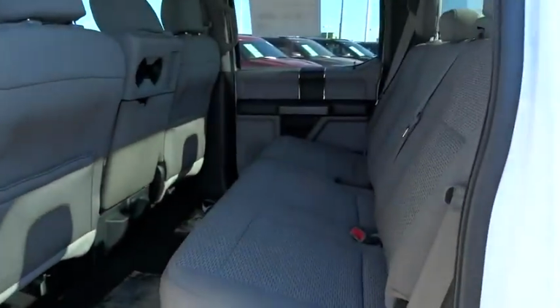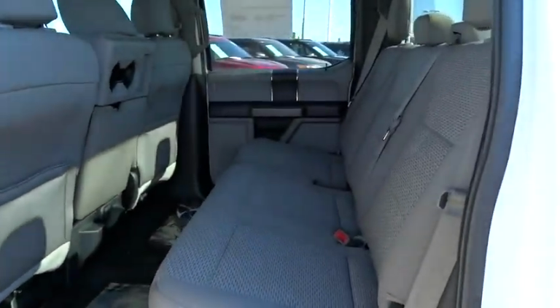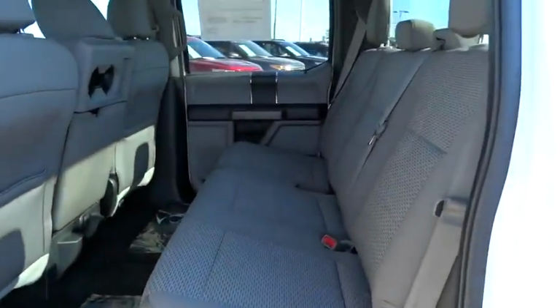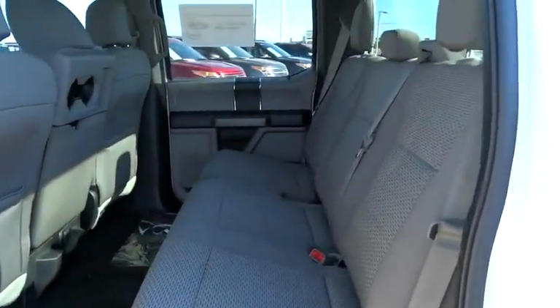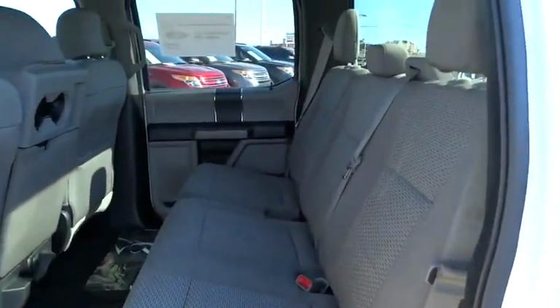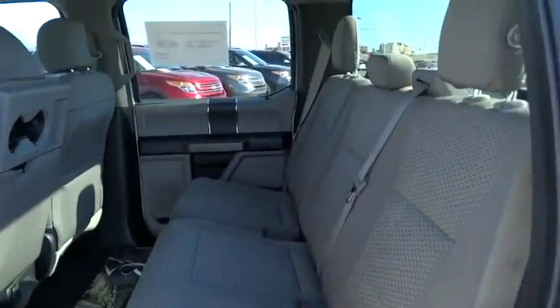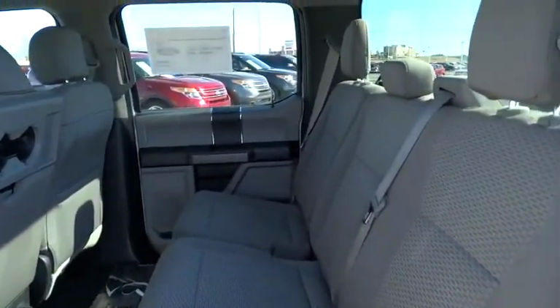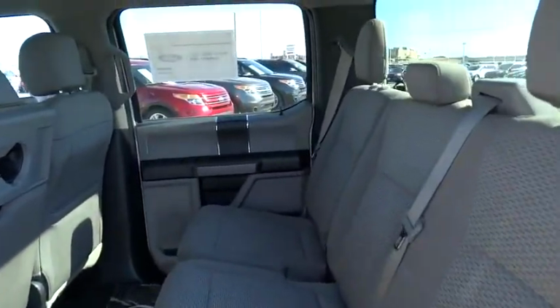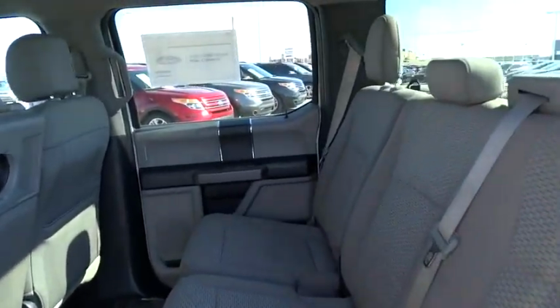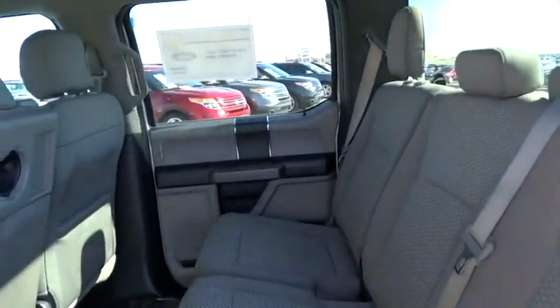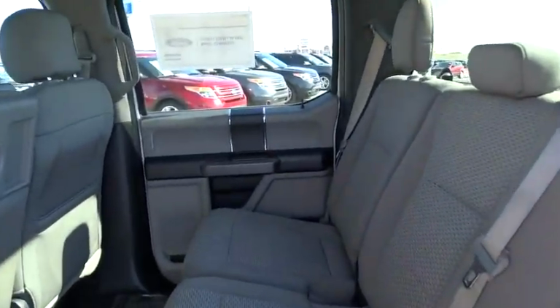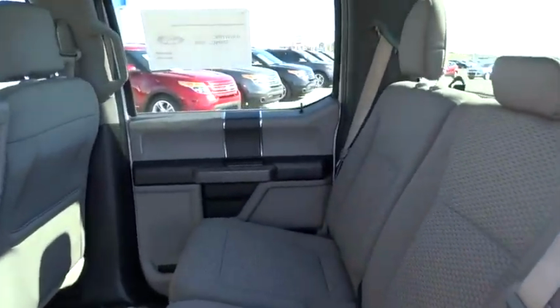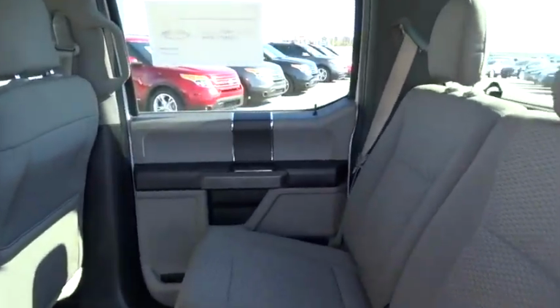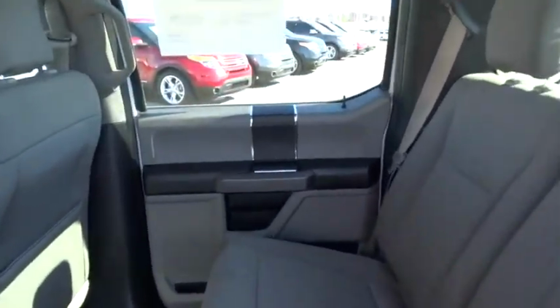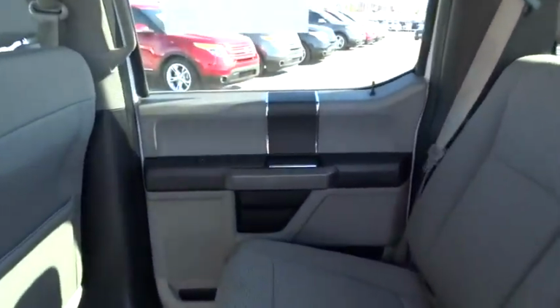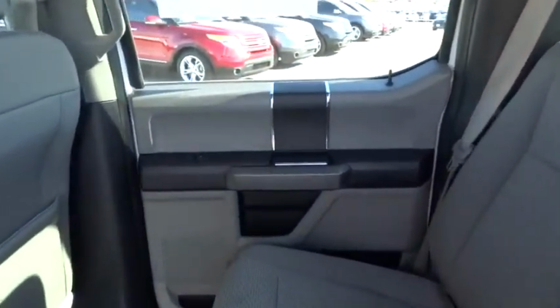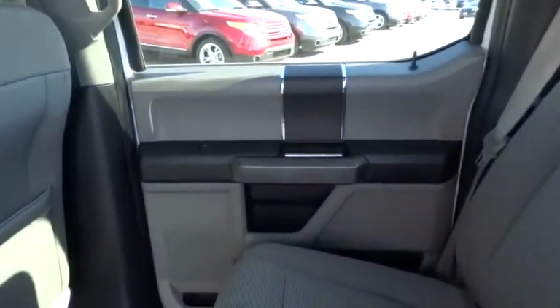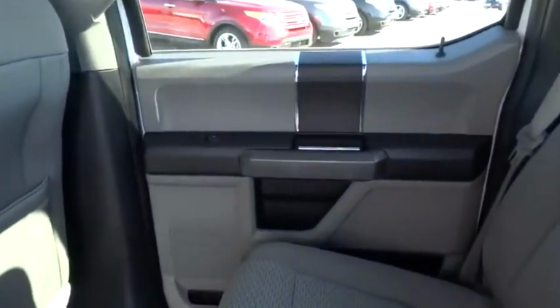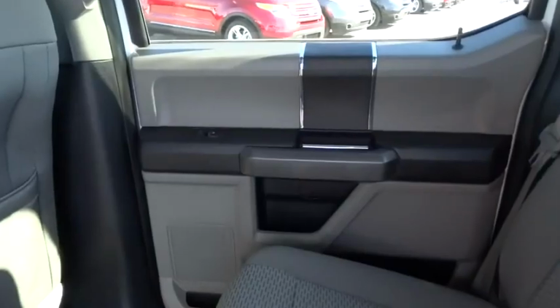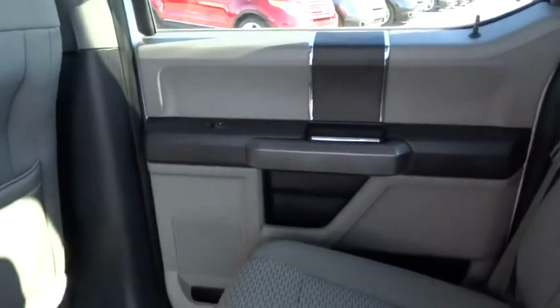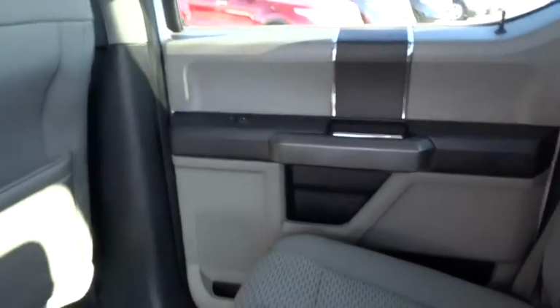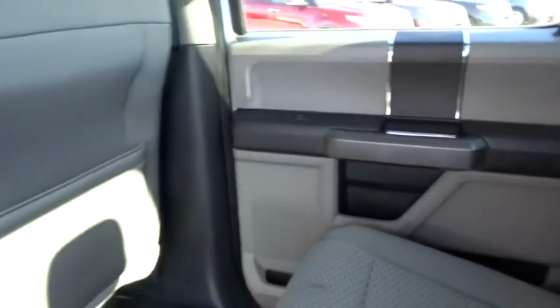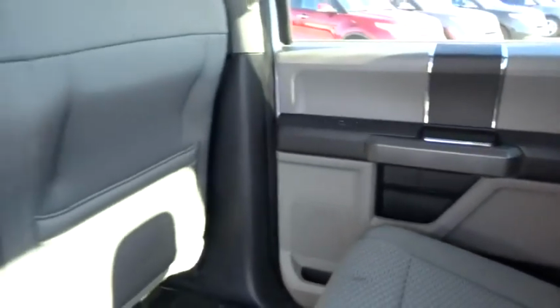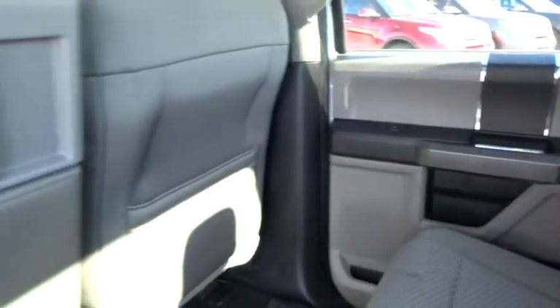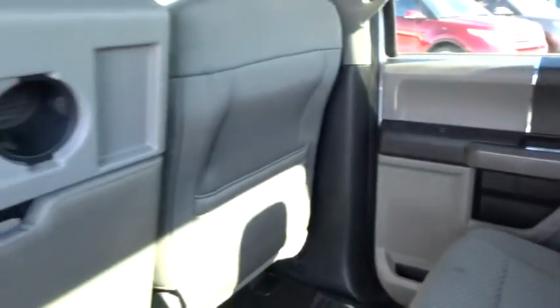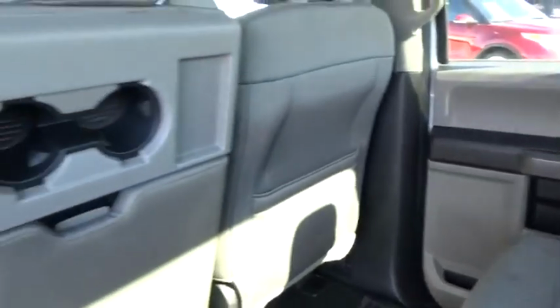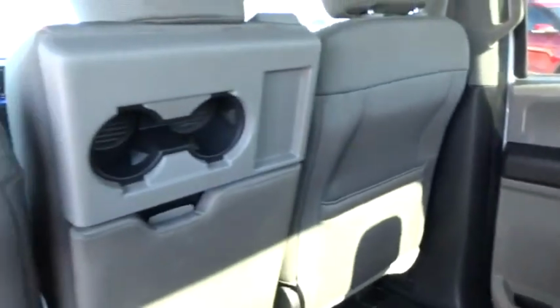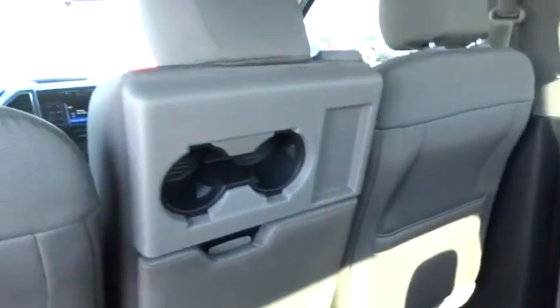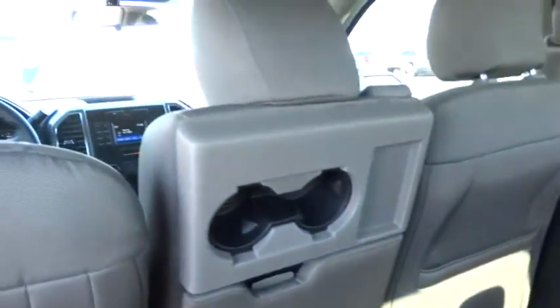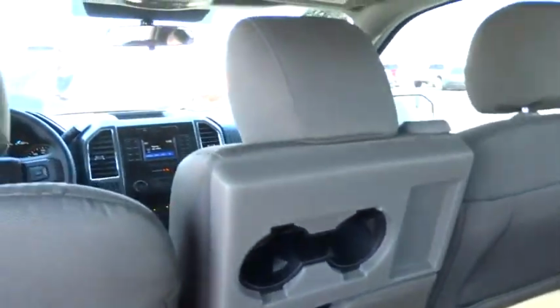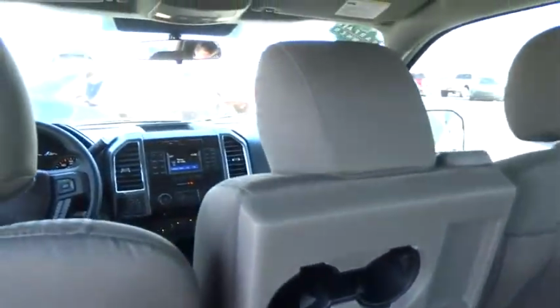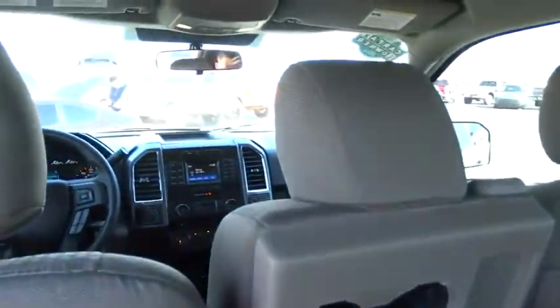Fog lamps. CD player. MP3 player. This vehicle is Carfax certified one owner and qualifies for the Carfax buyback guarantee.